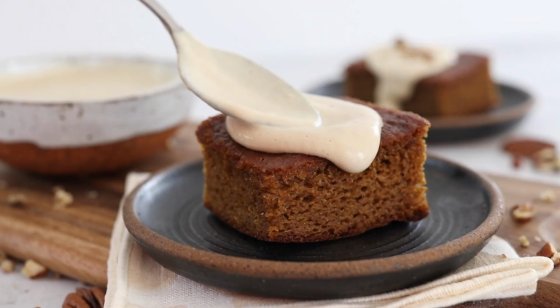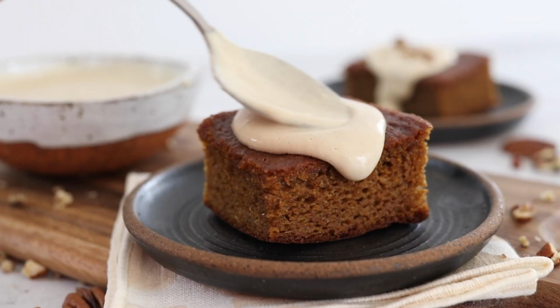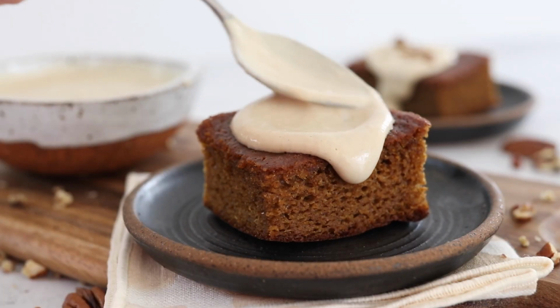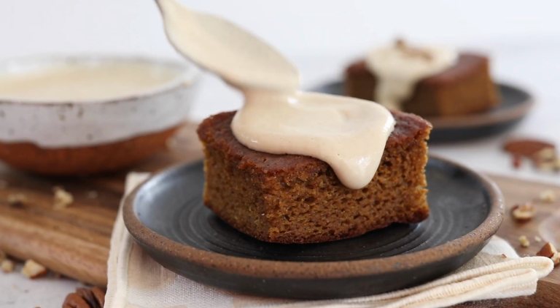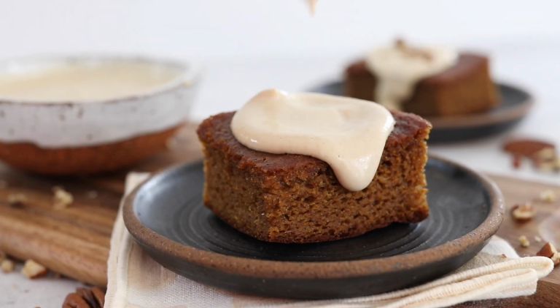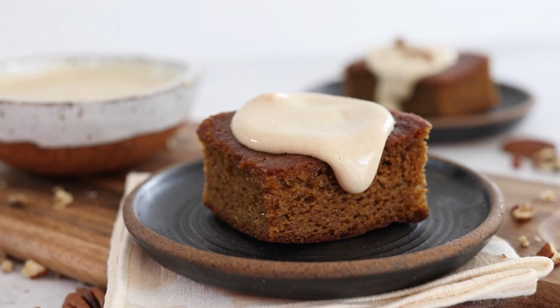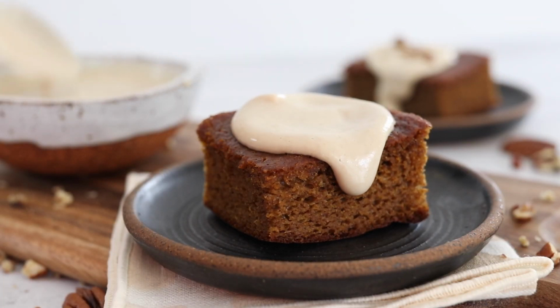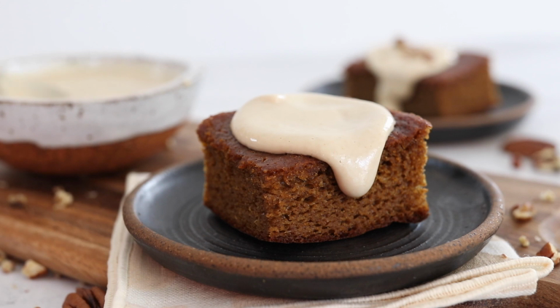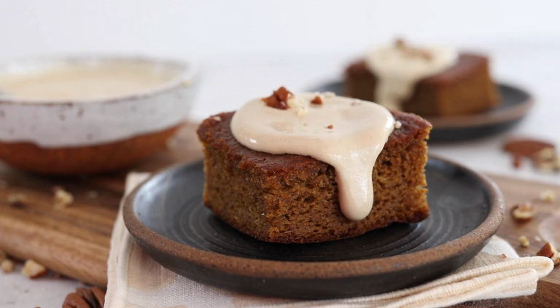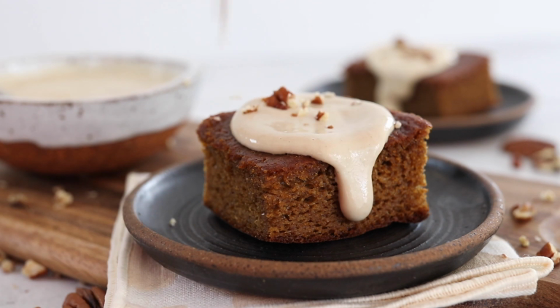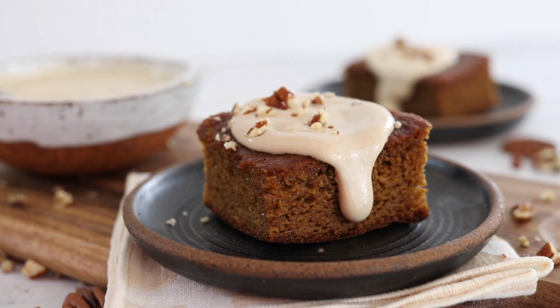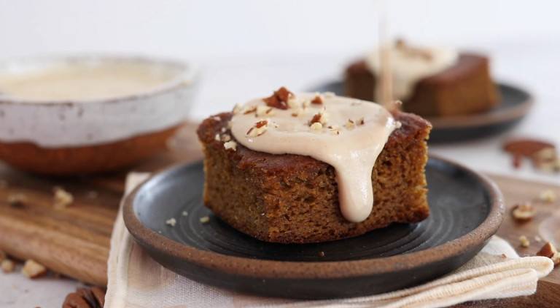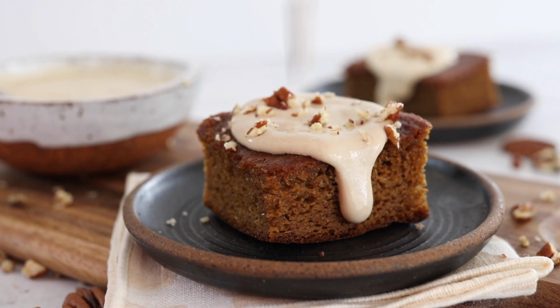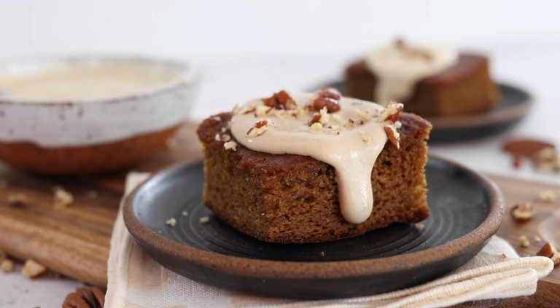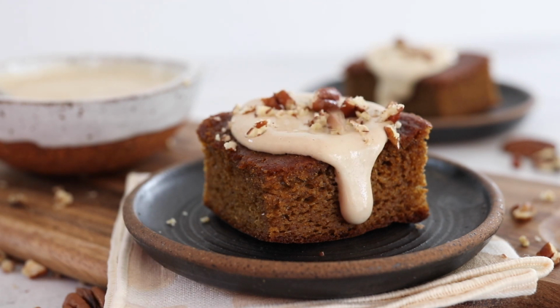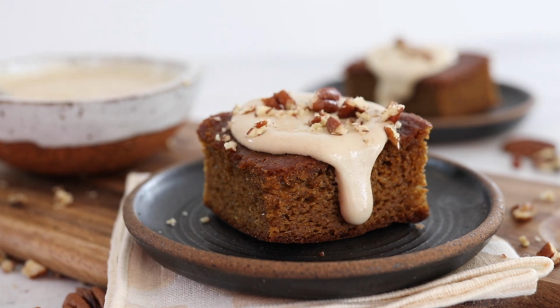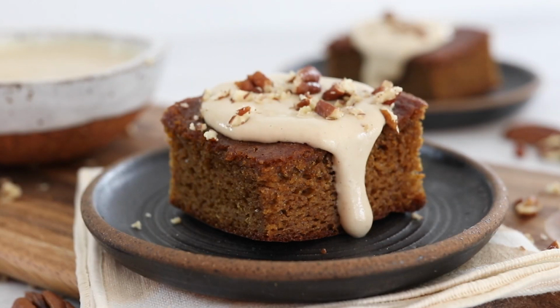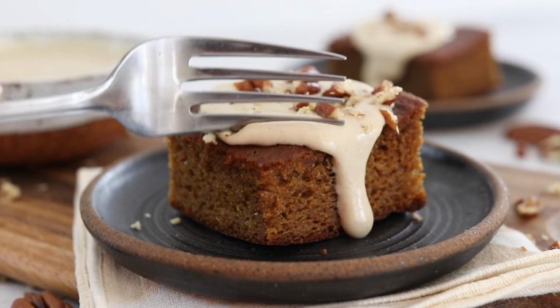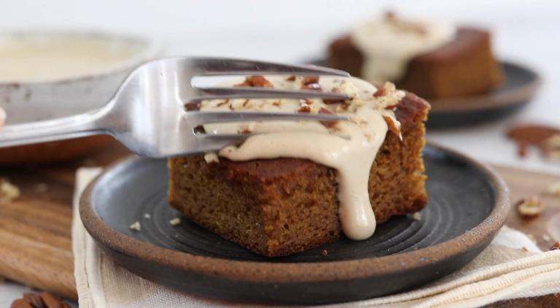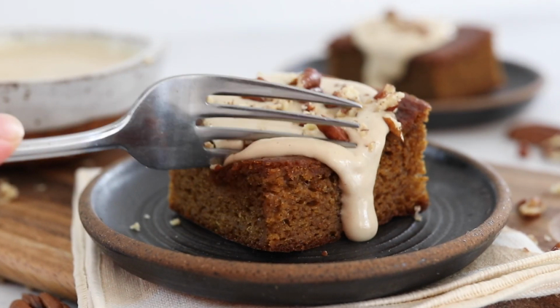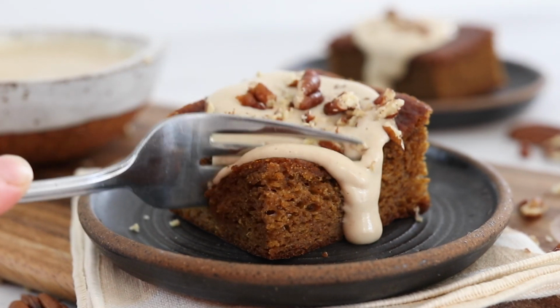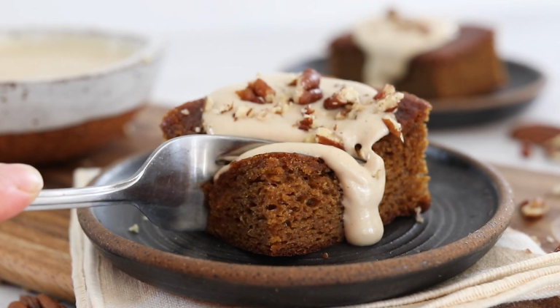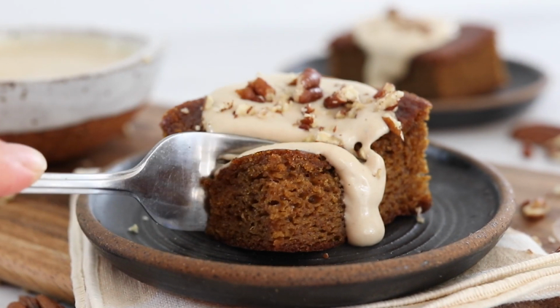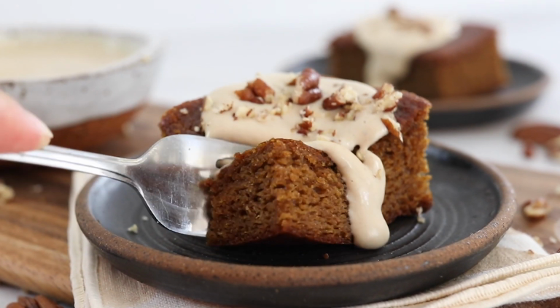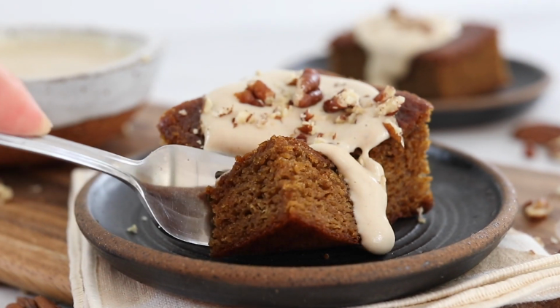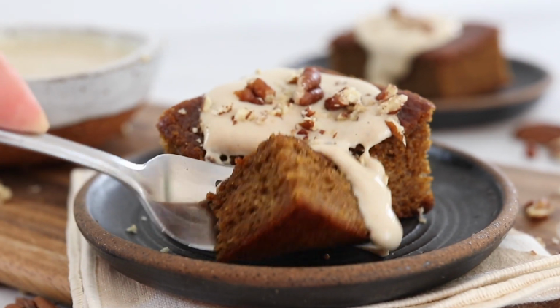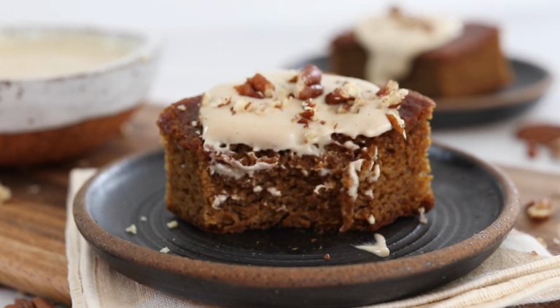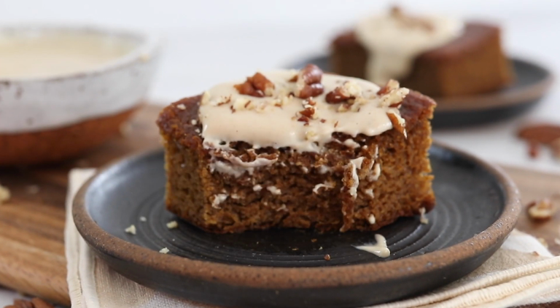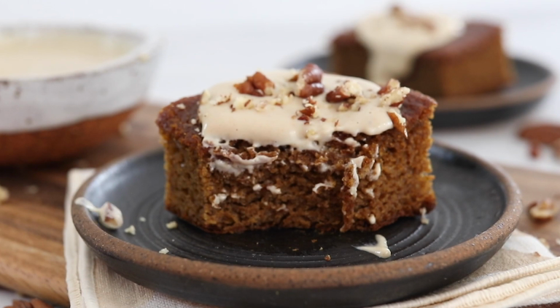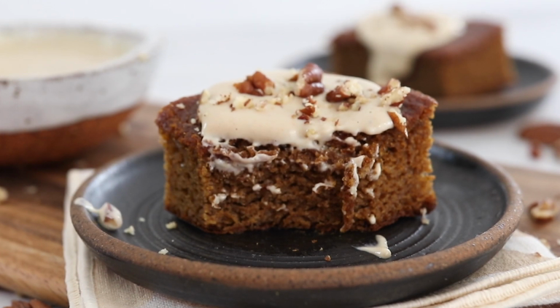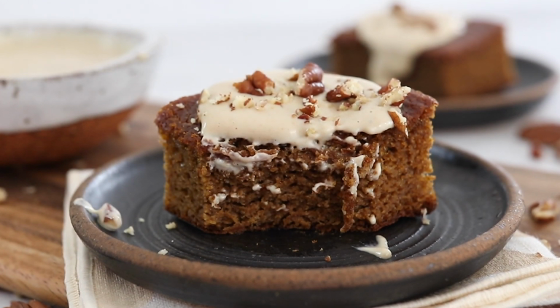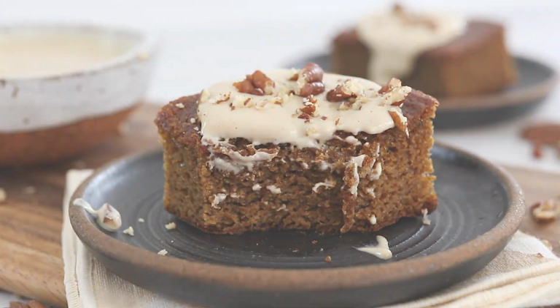I hope you'll enjoy these gluten-free pumpkin bars soon. Be sure to check out my other videos for more fast and easy real food recipes.